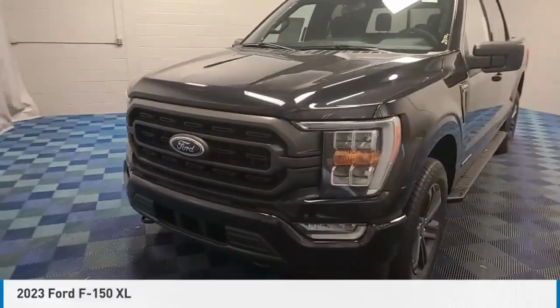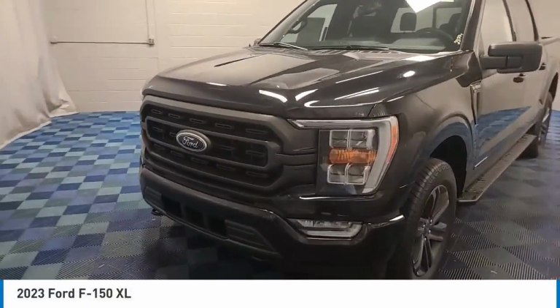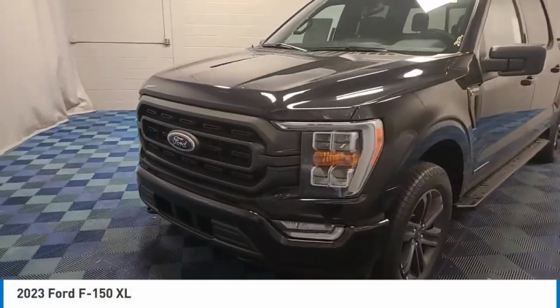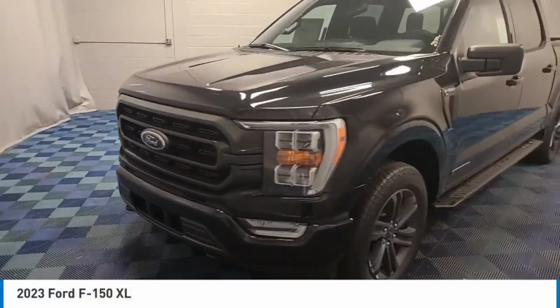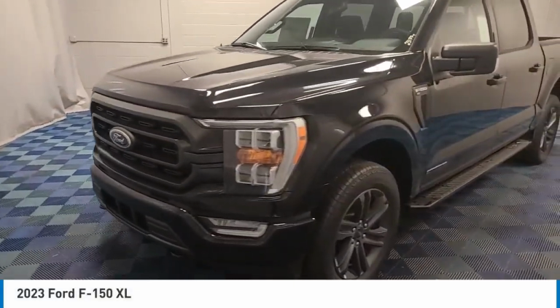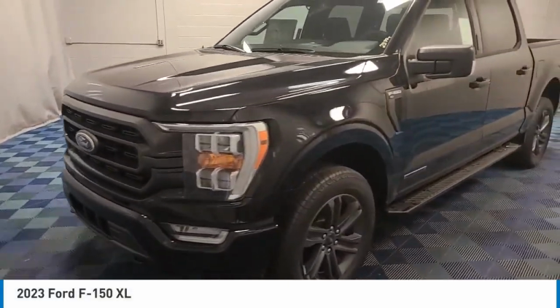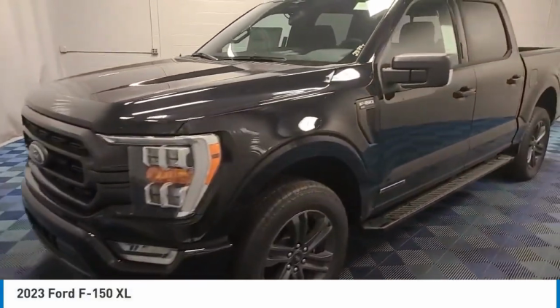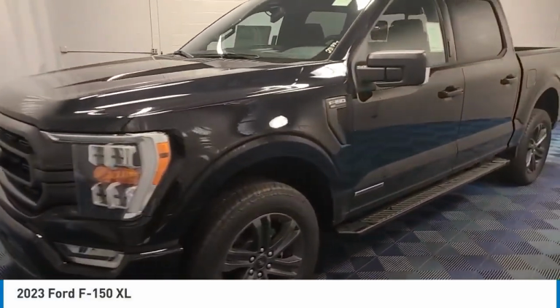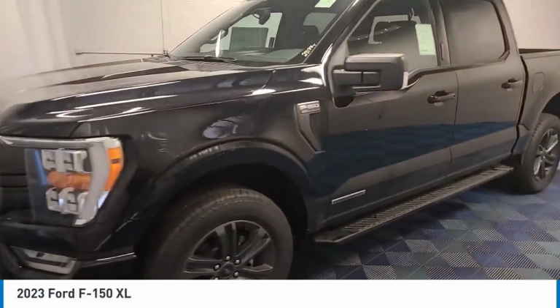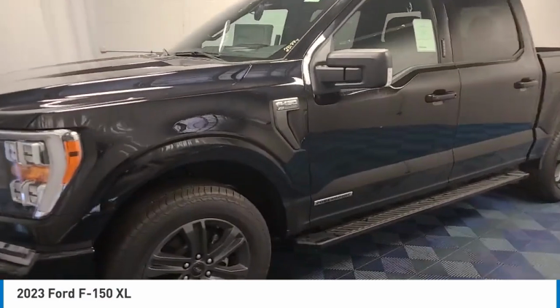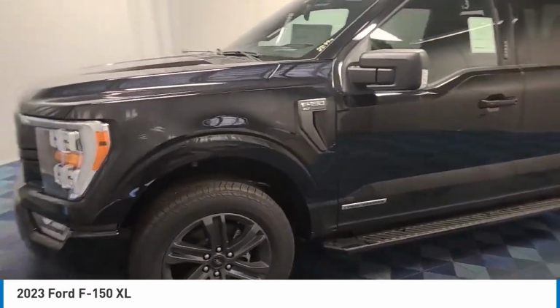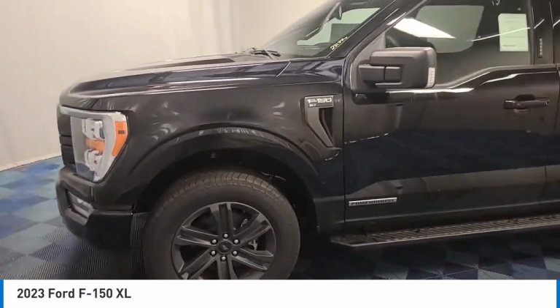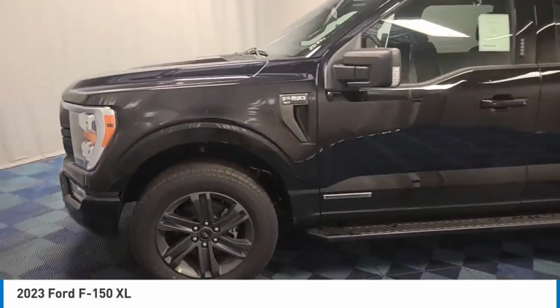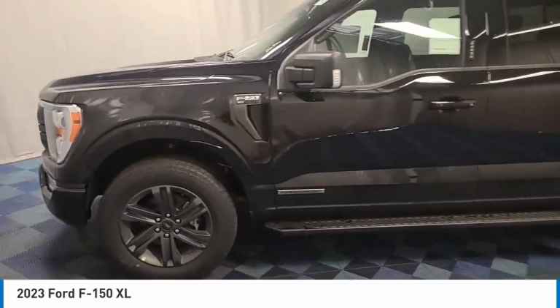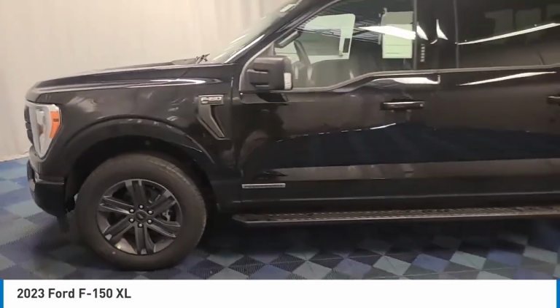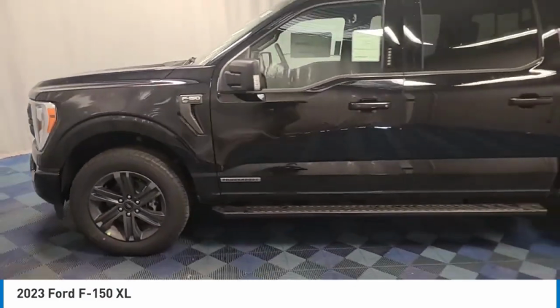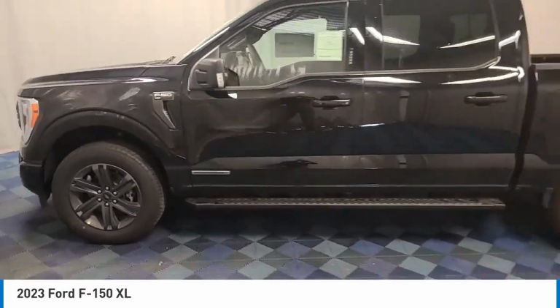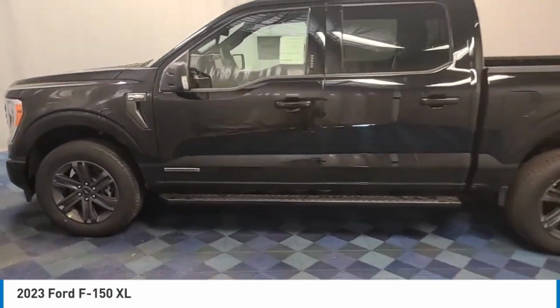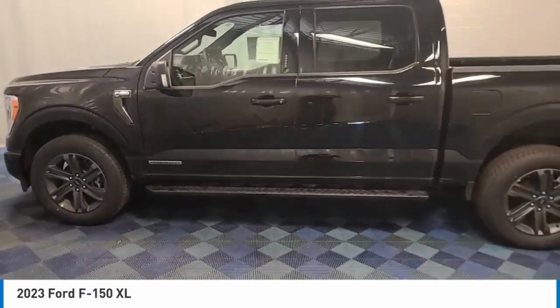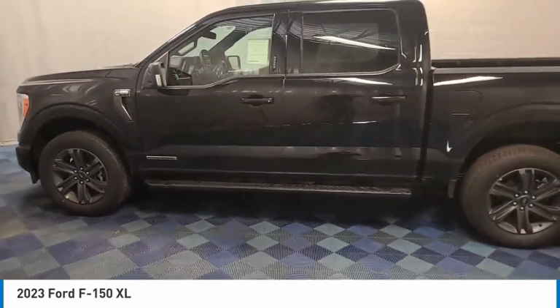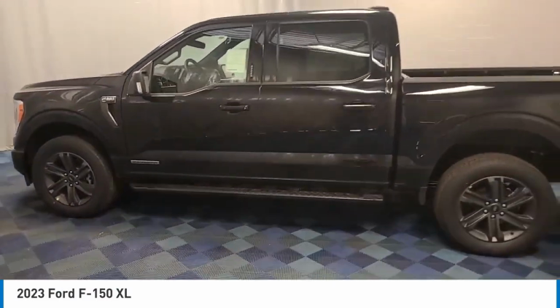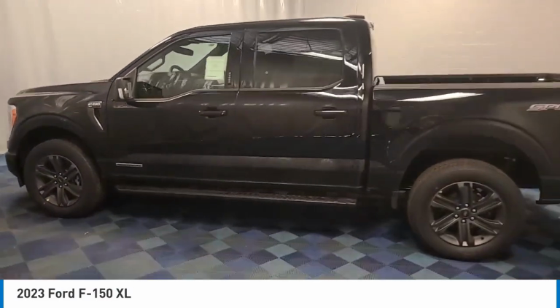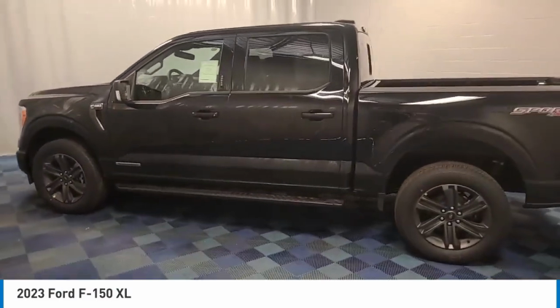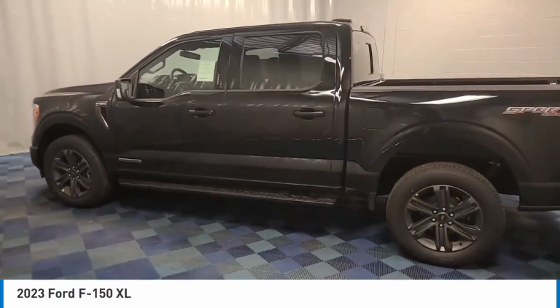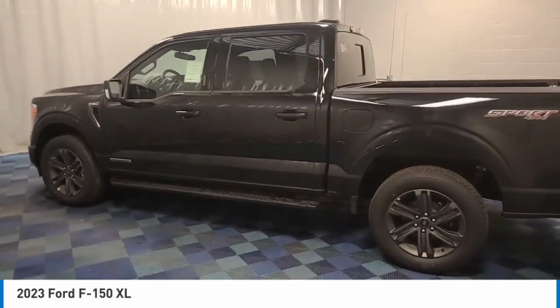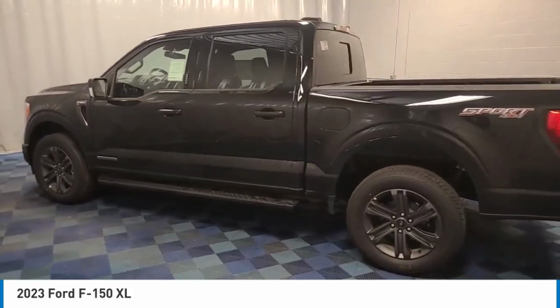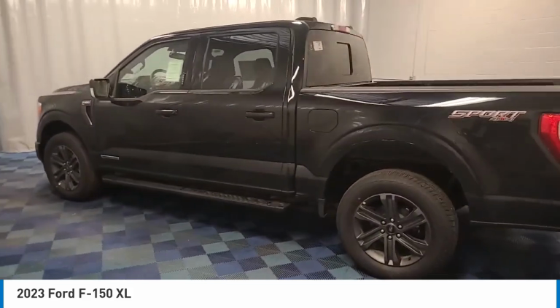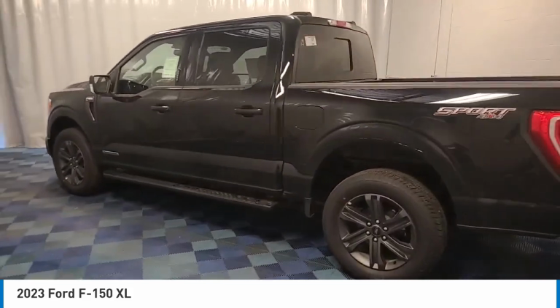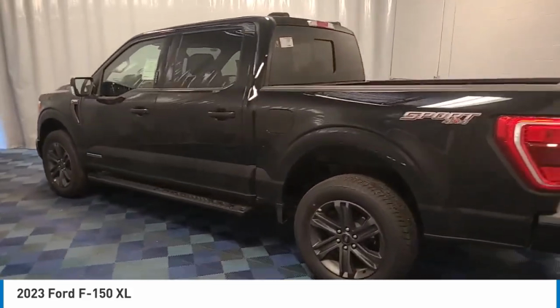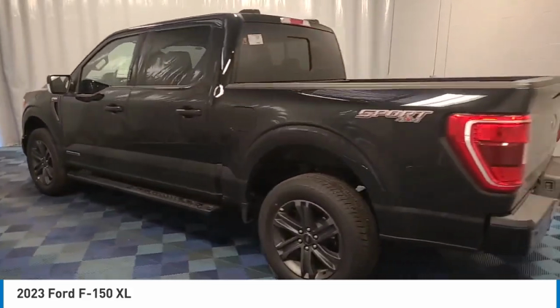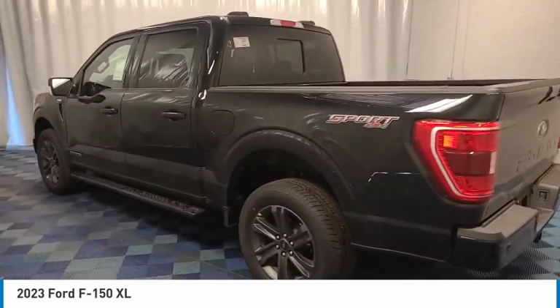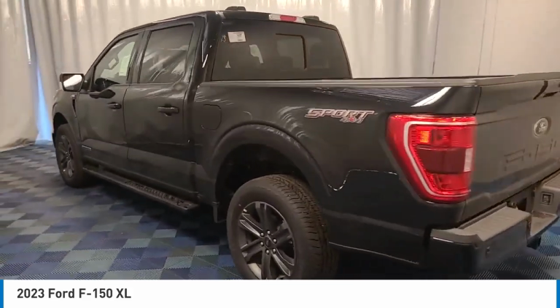Come test drive the 2023 F-150. A Ford F-150 knows how to handle any situation. It's built to follow orders. No whining.